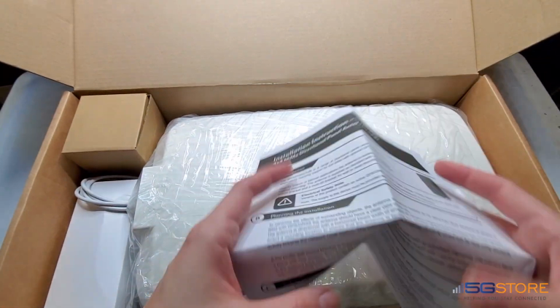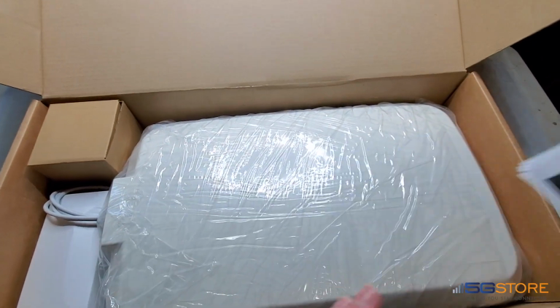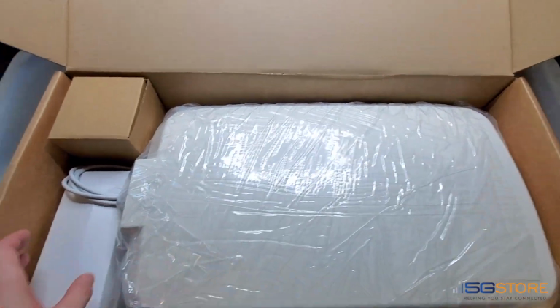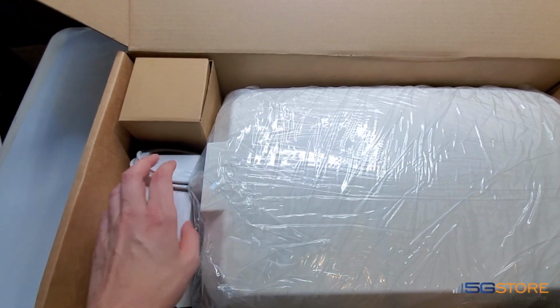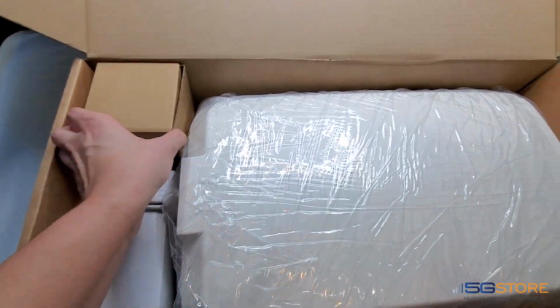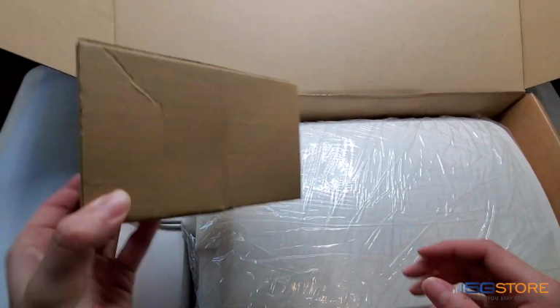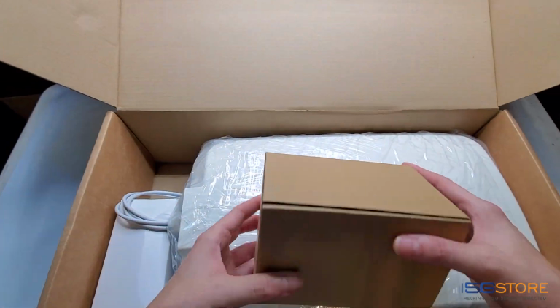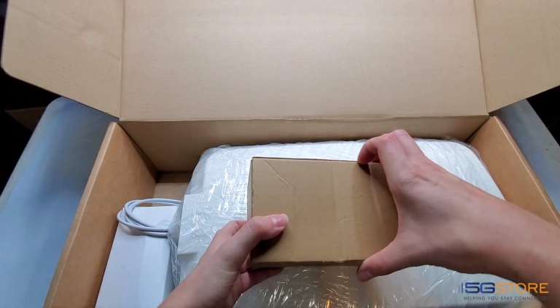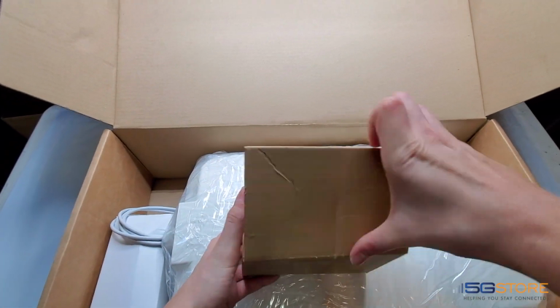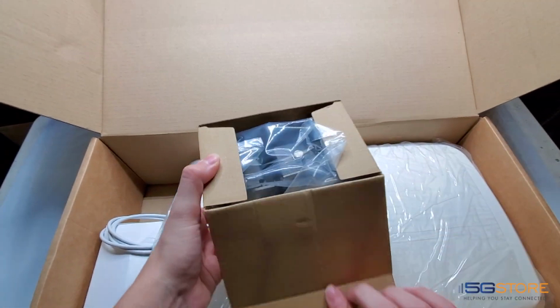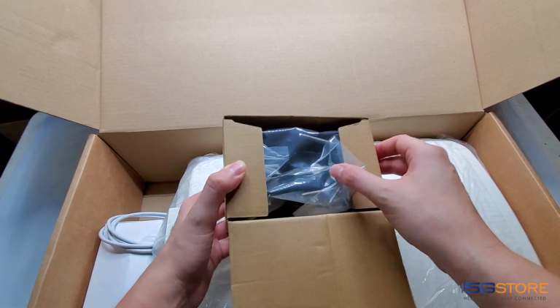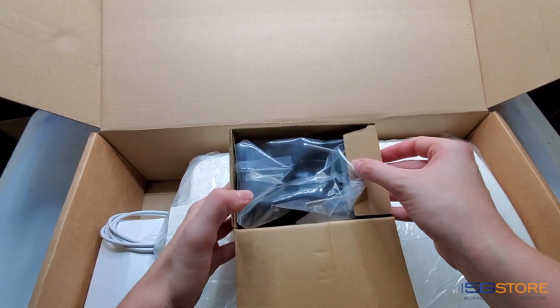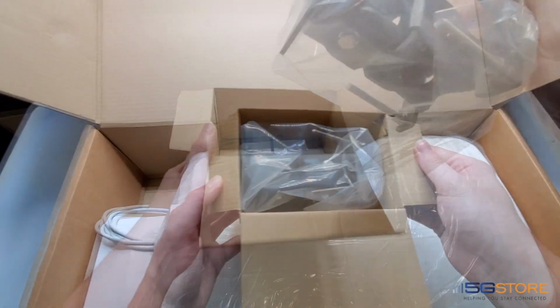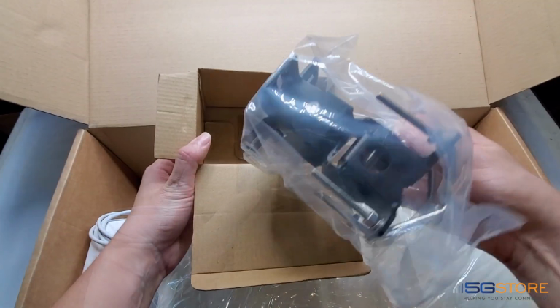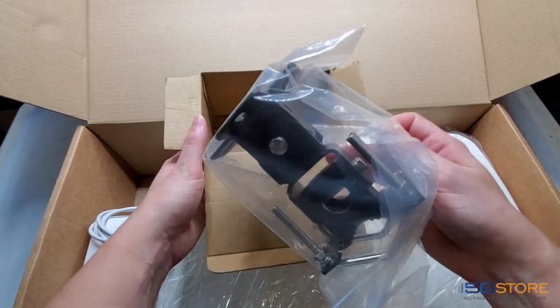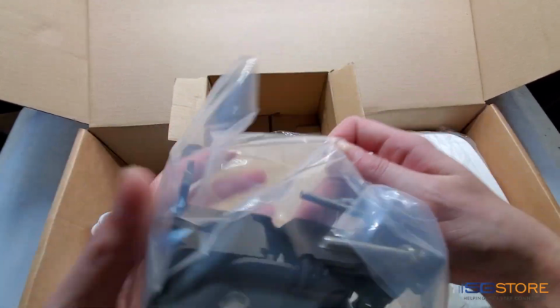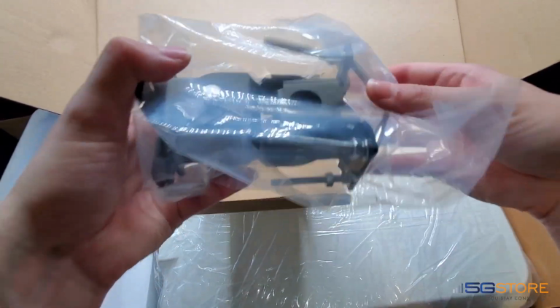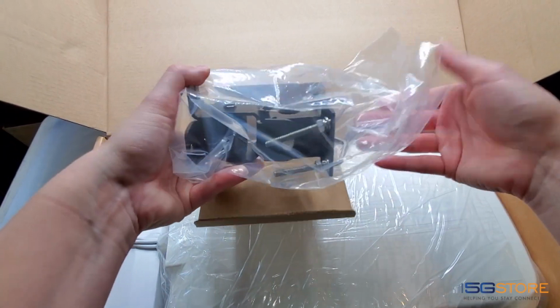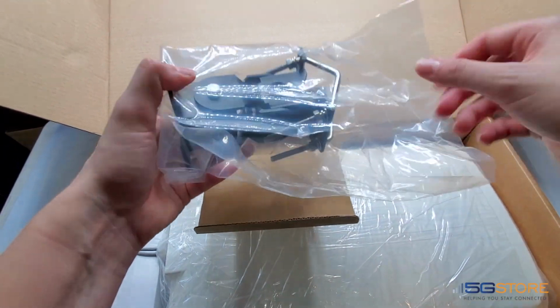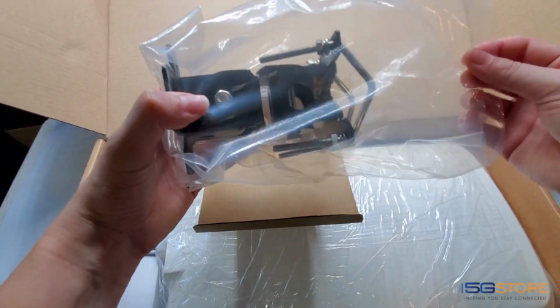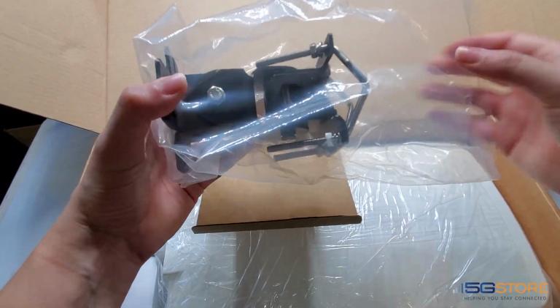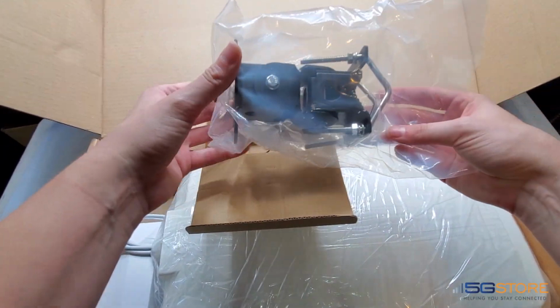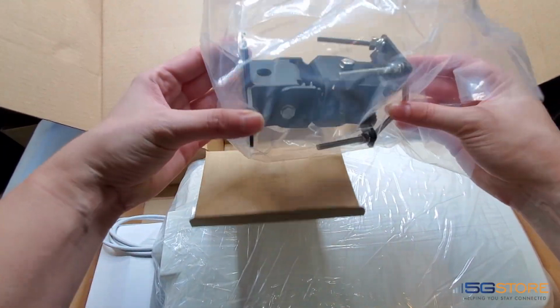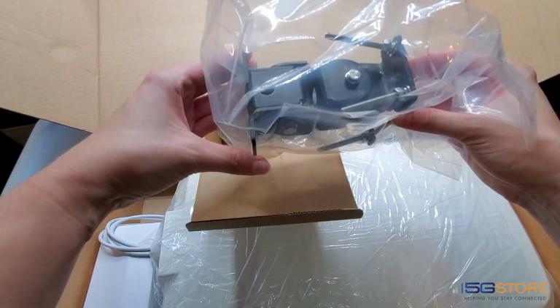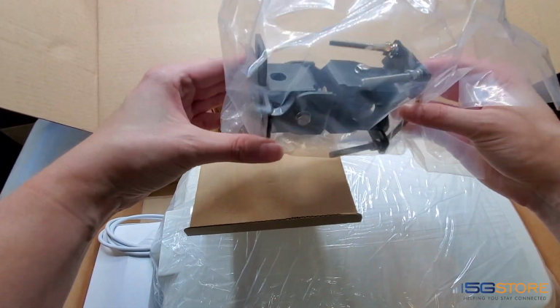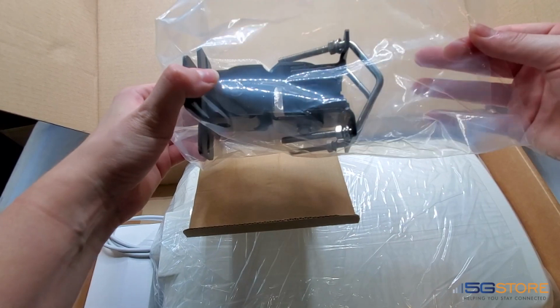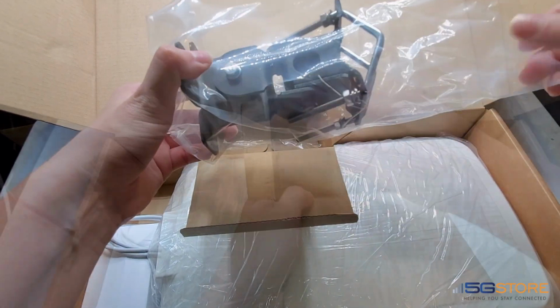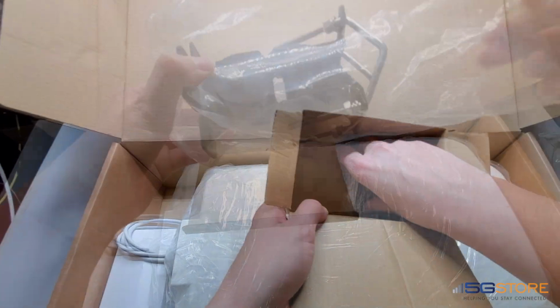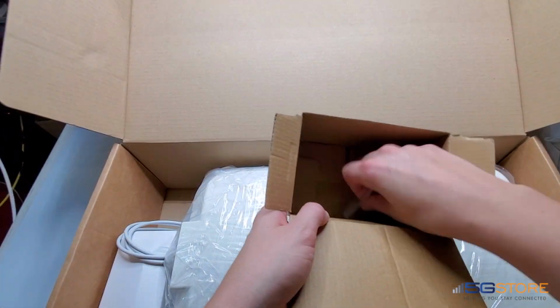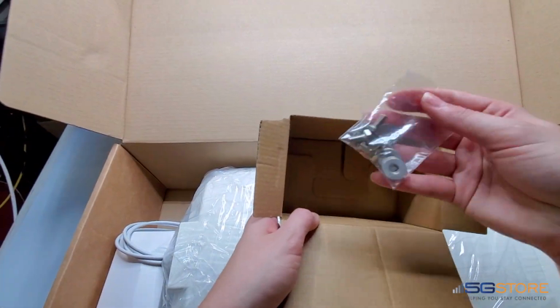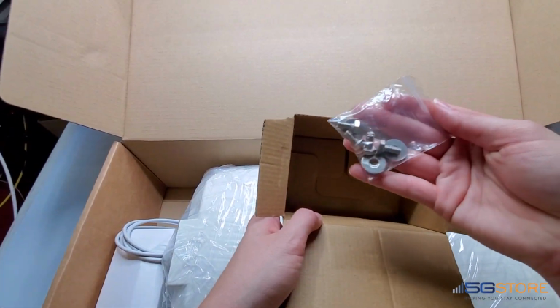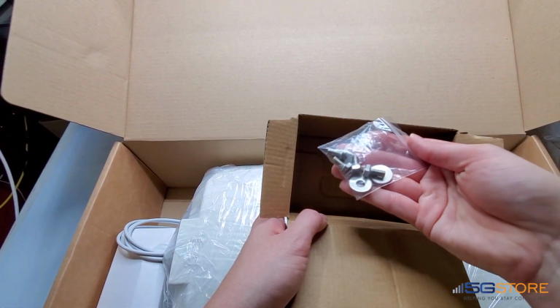There are two smaller boxes on the side. In the first one we have mounting hardware for attaching to a pole. It can swivel from side to side in case you need to adjust the antenna's direction a bit. And then there are some washers and screws for that piece.